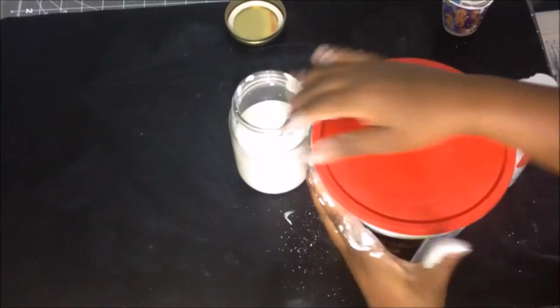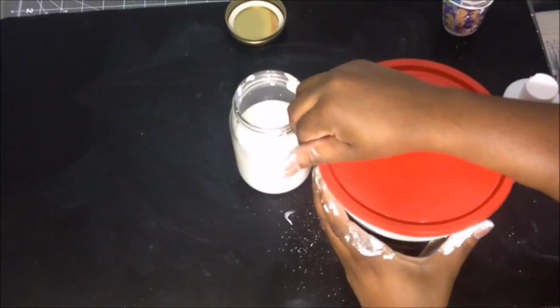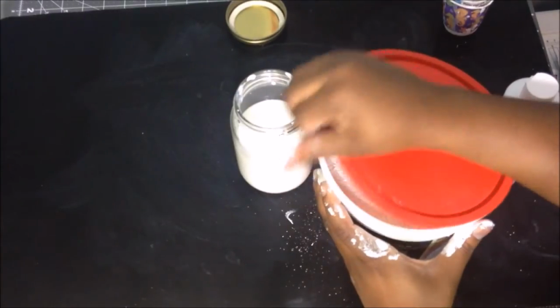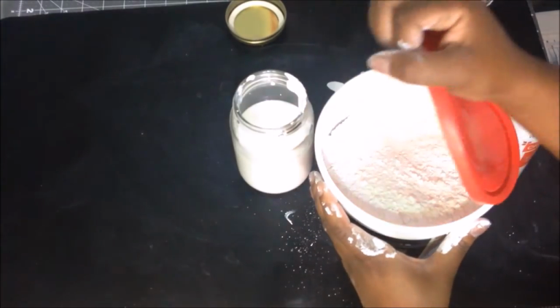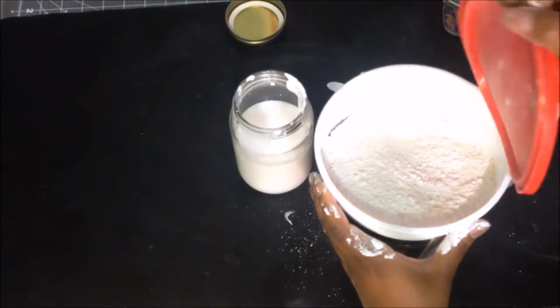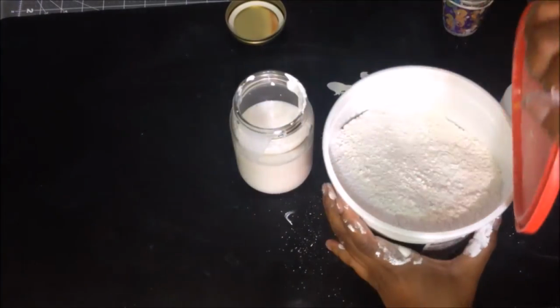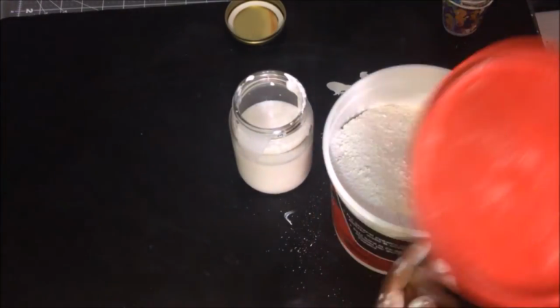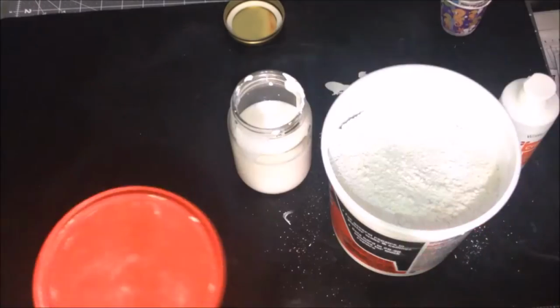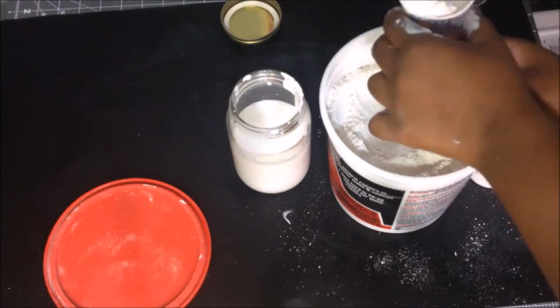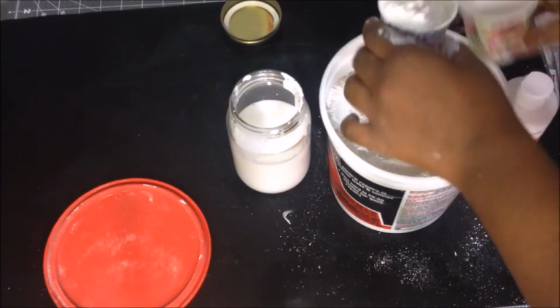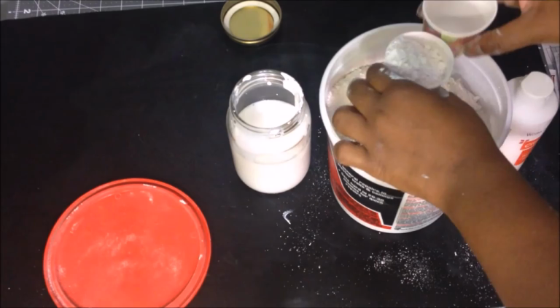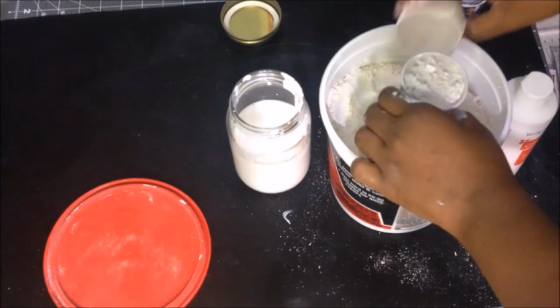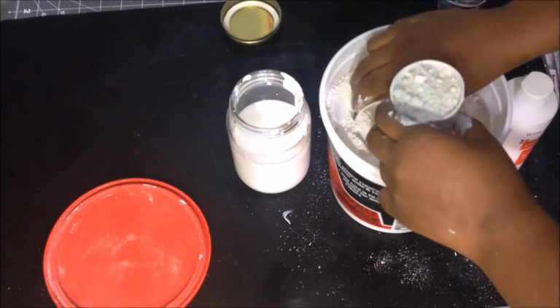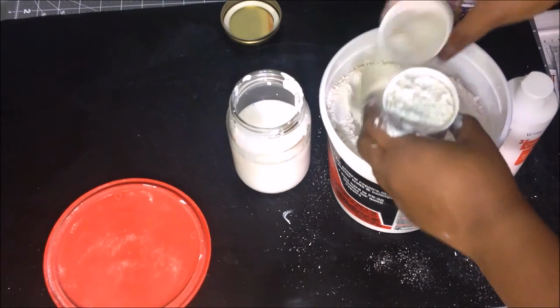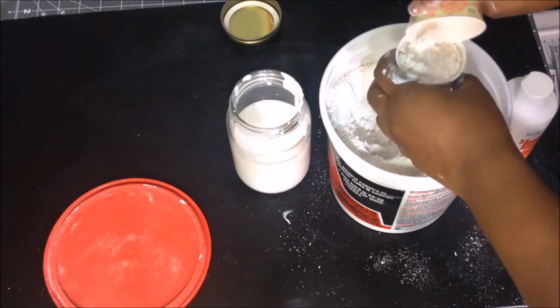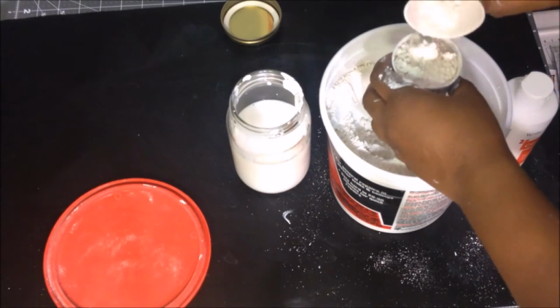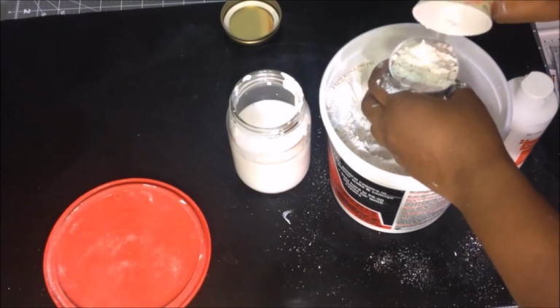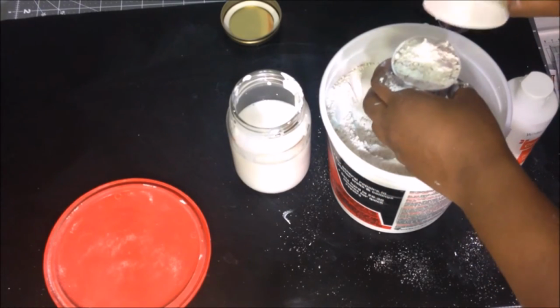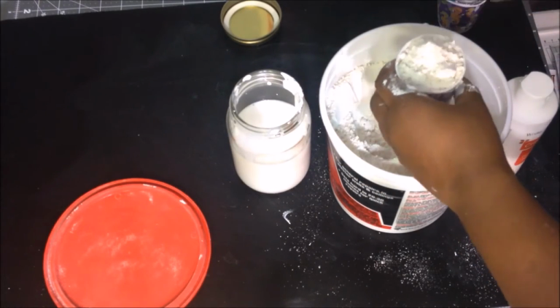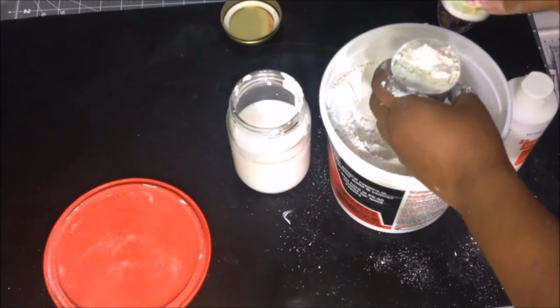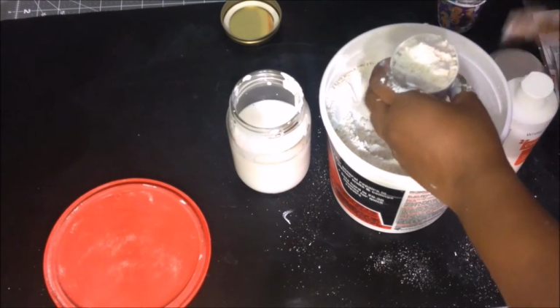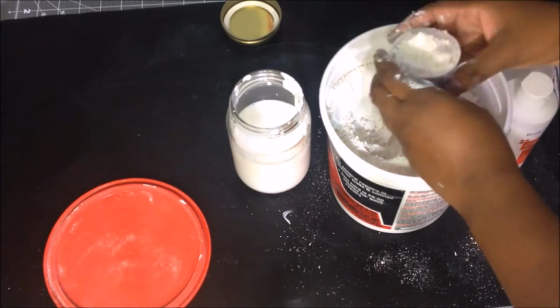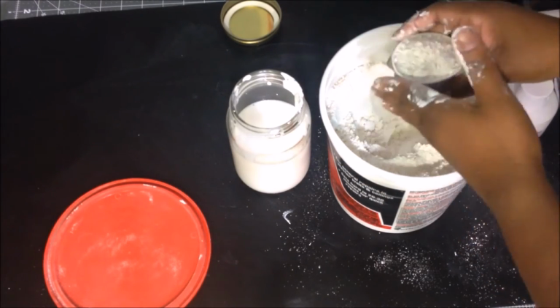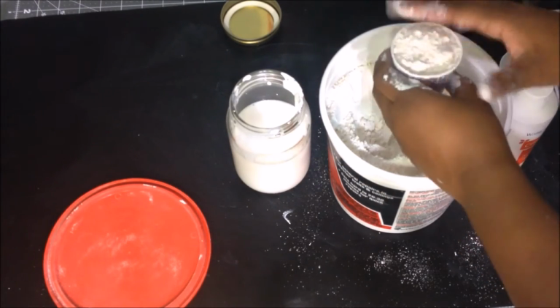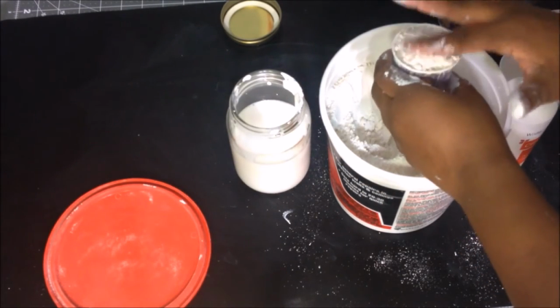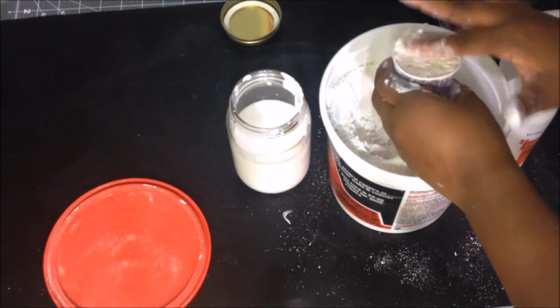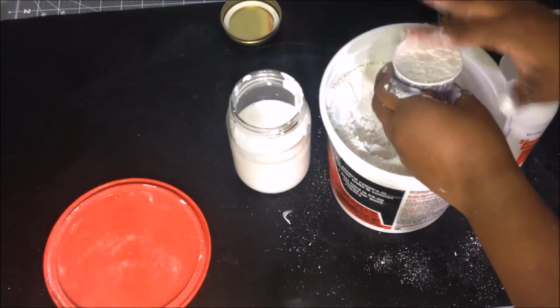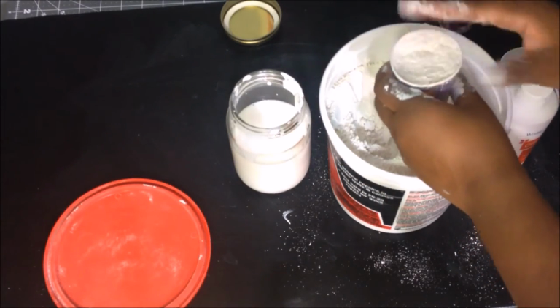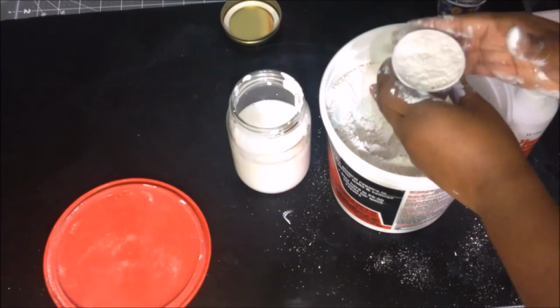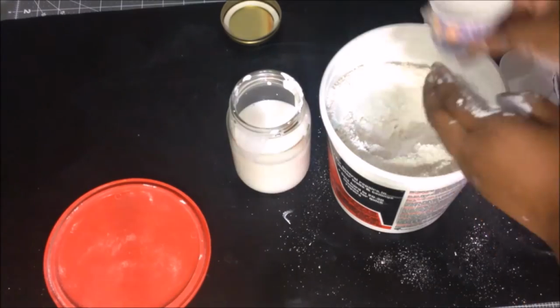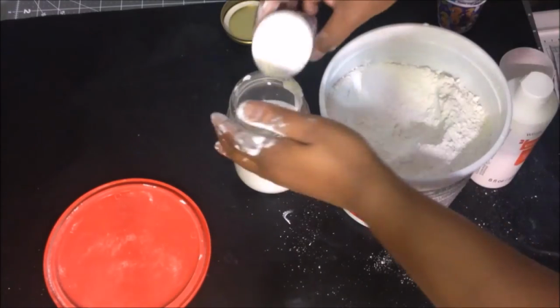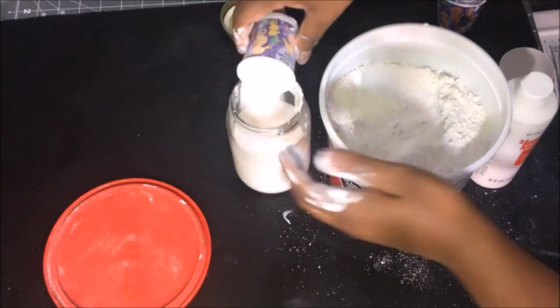Now here comes the fun part, where you put the plaster of Paris in. I find it easier to put the powder in last because it doesn't get stuck at the bottom when you start stirring.